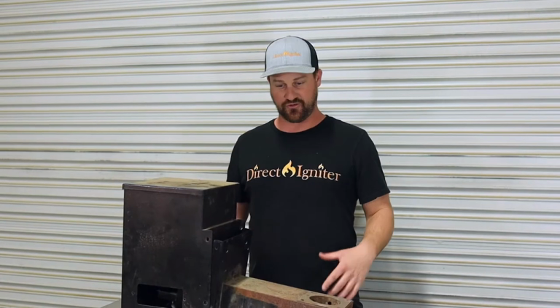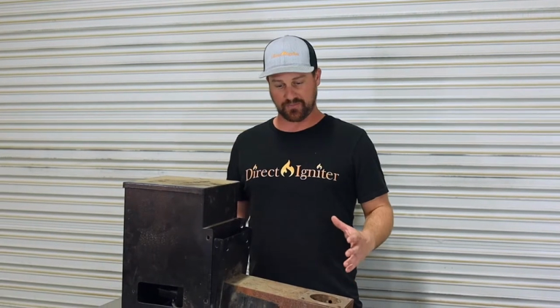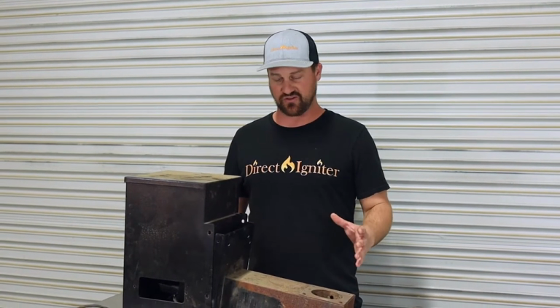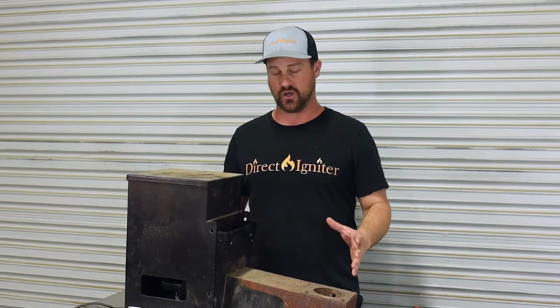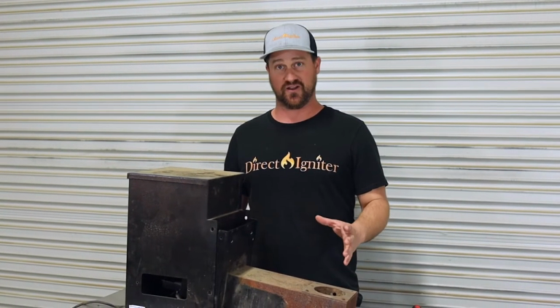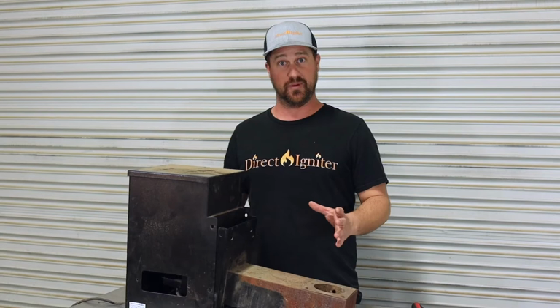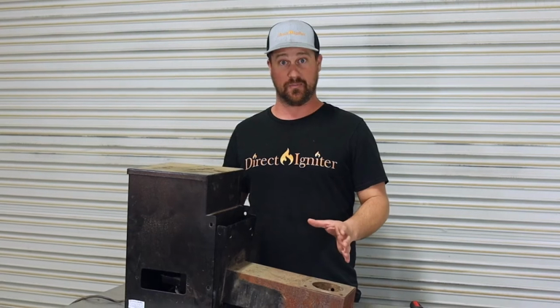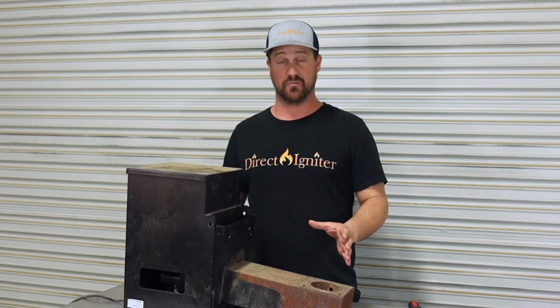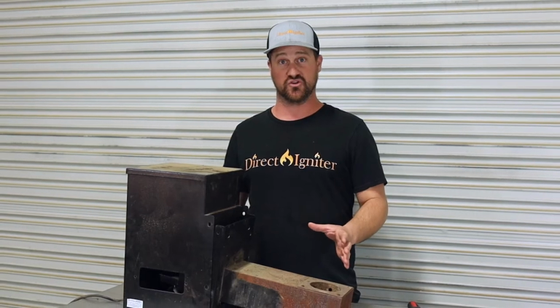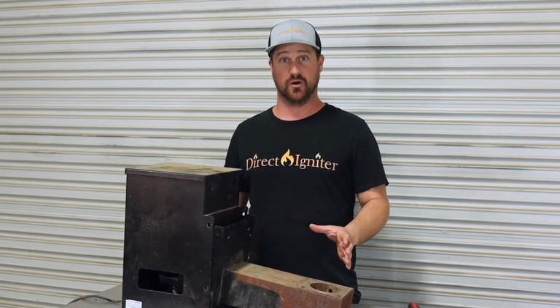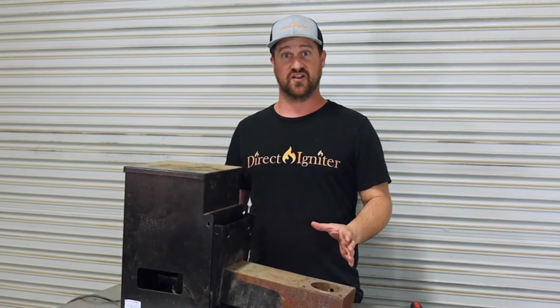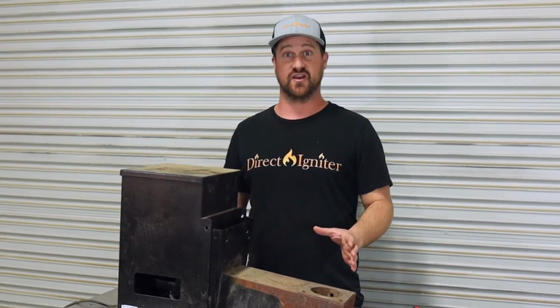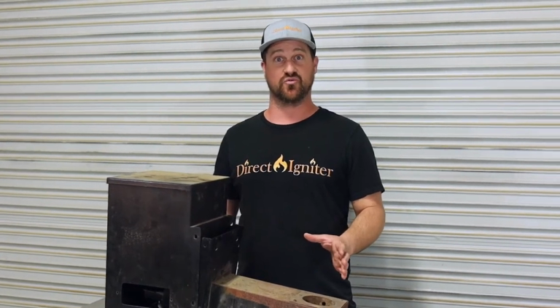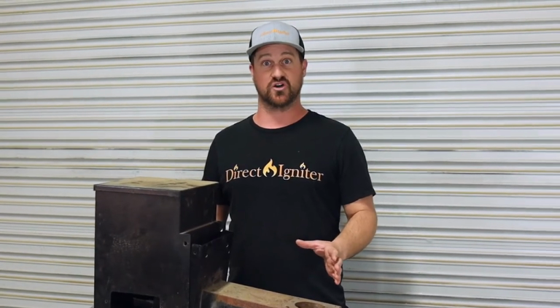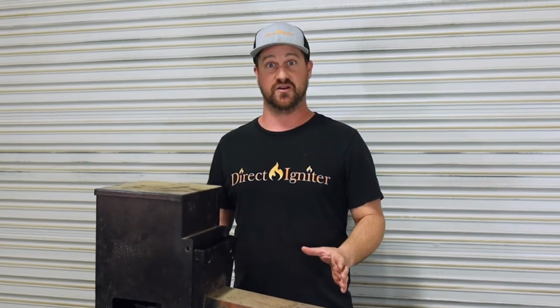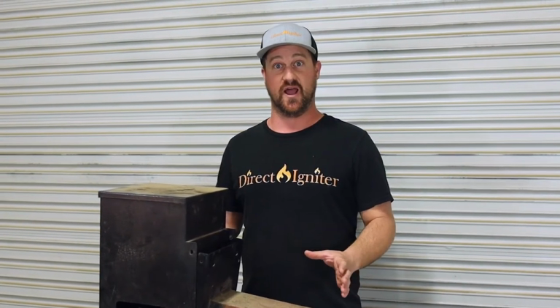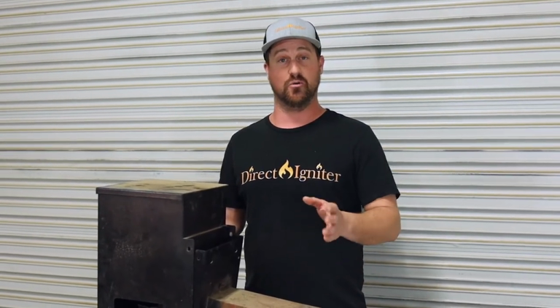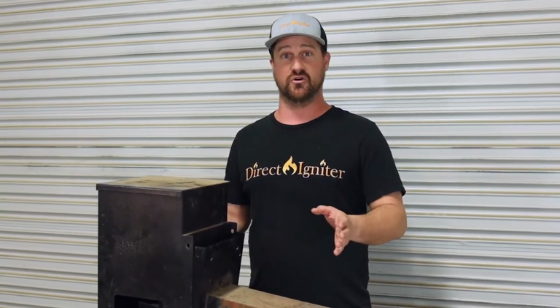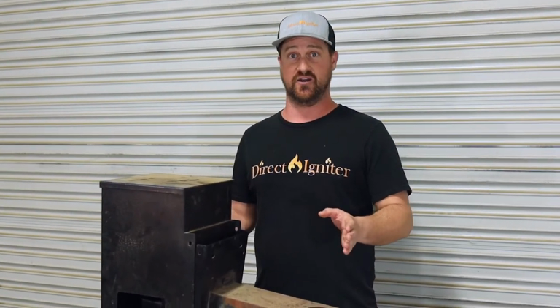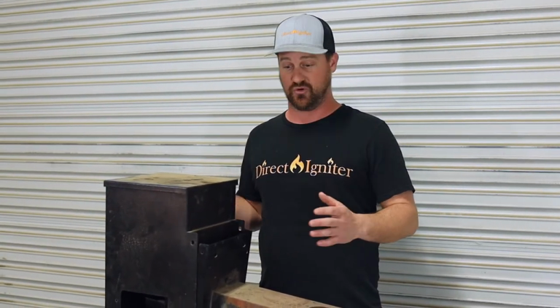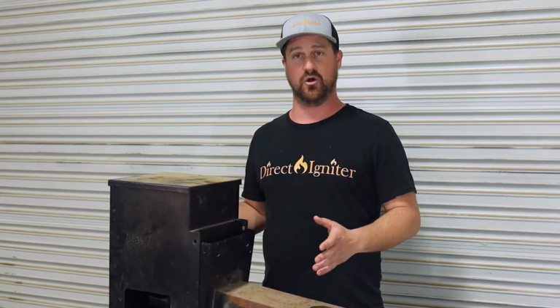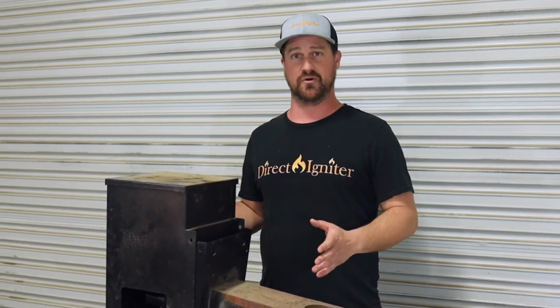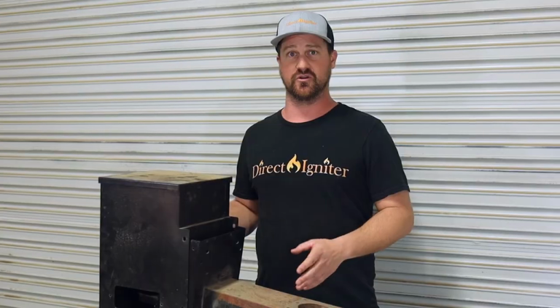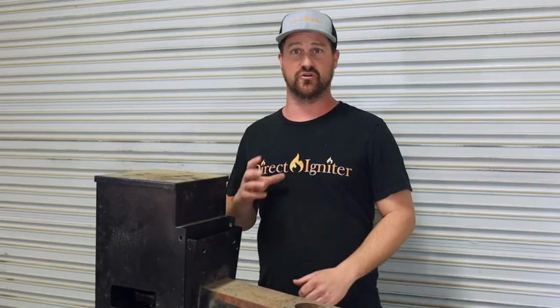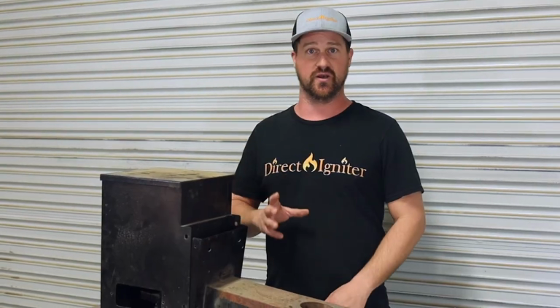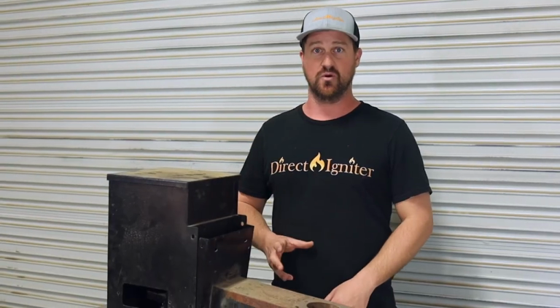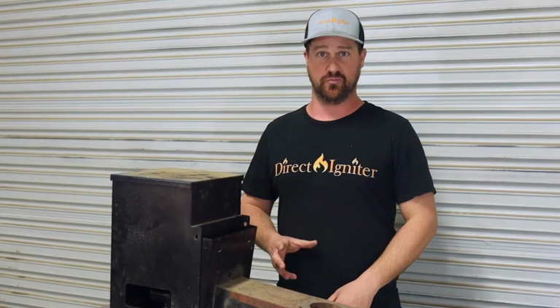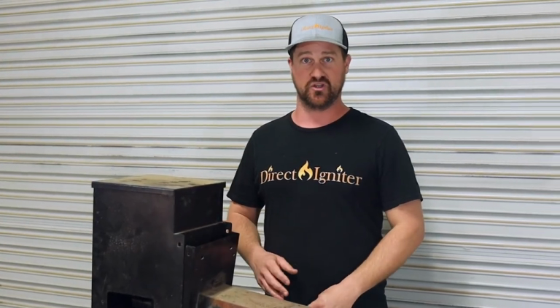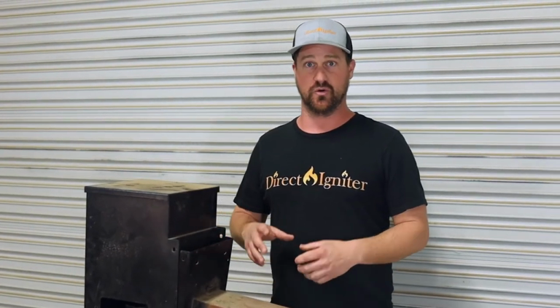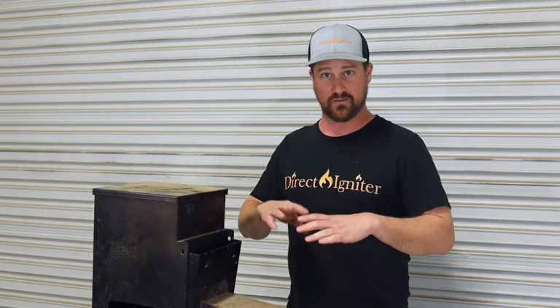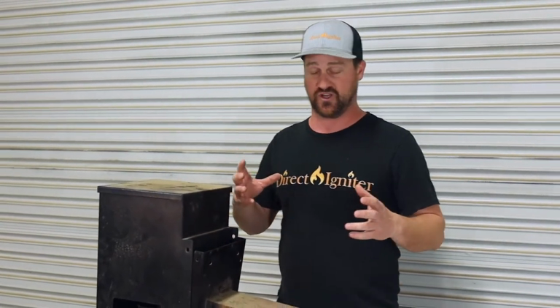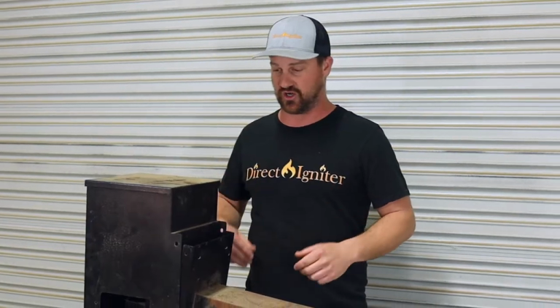For the purpose of this video, I've got our pellet hopper removed just to help you guys see how this works, but at home you do not need to remove your pellet hopper to do this. You can do it with your barbecue fully constructed.